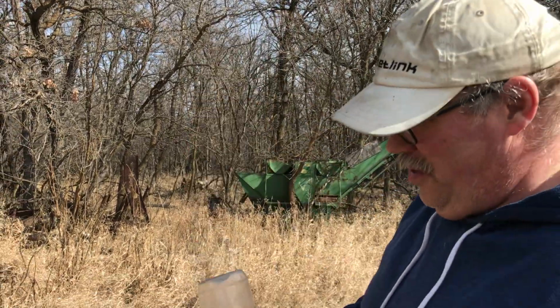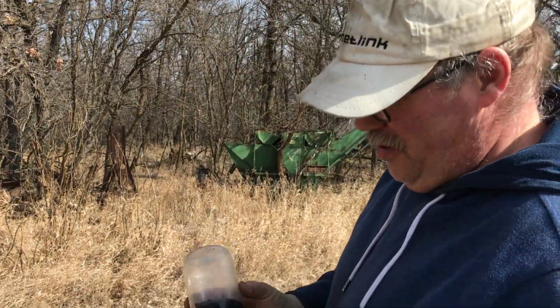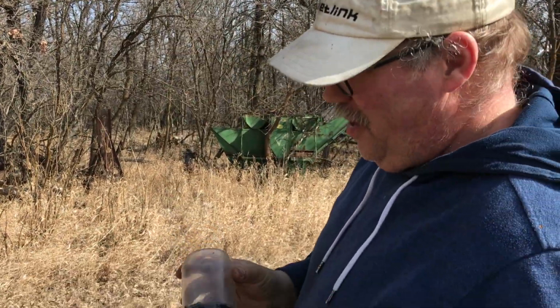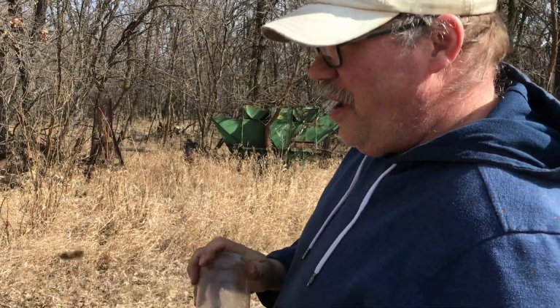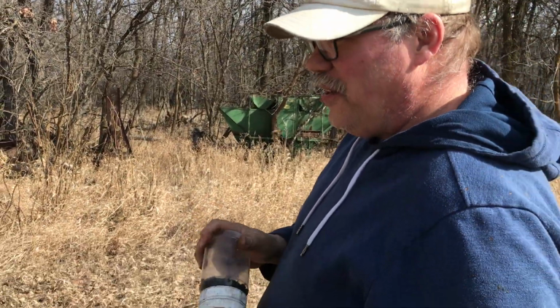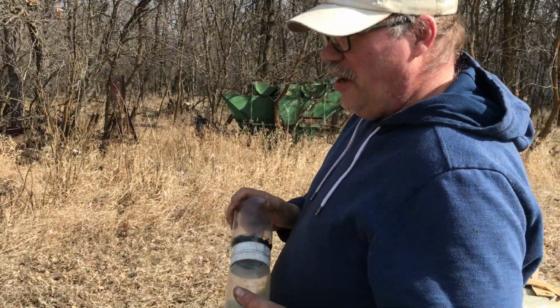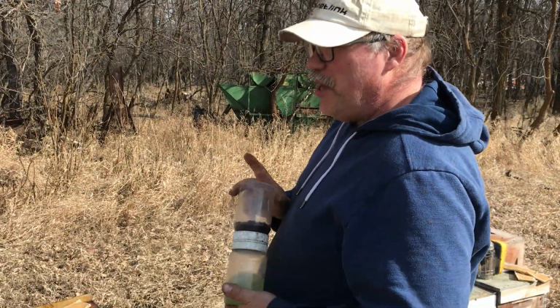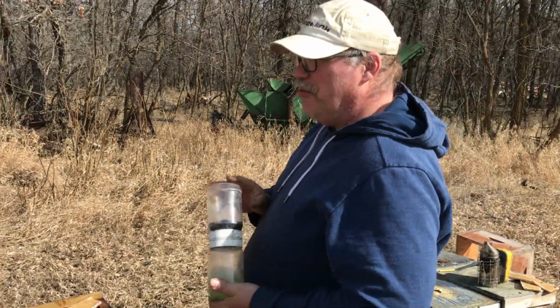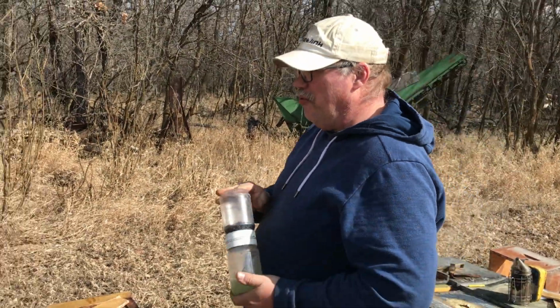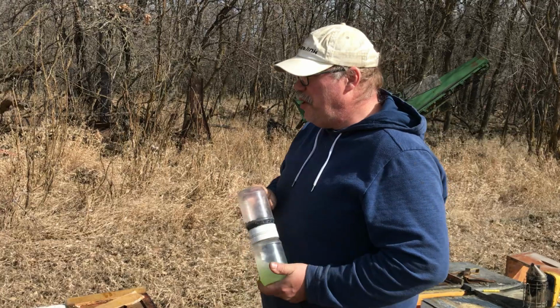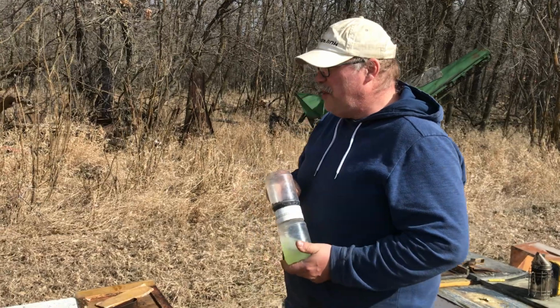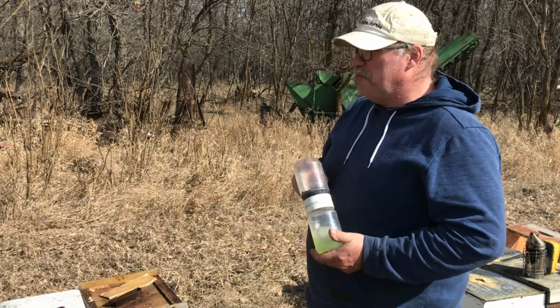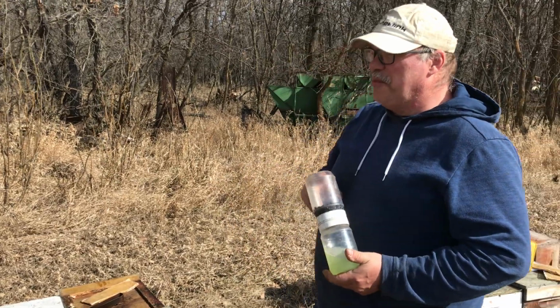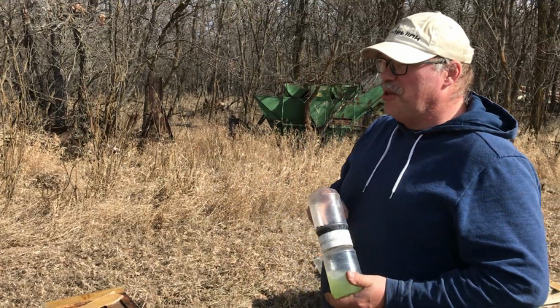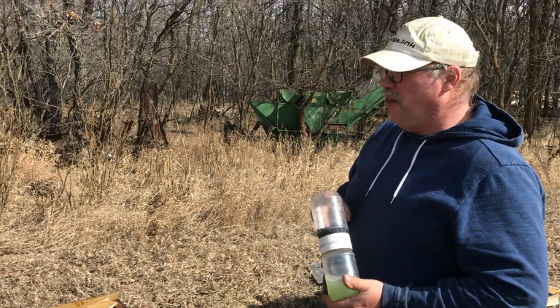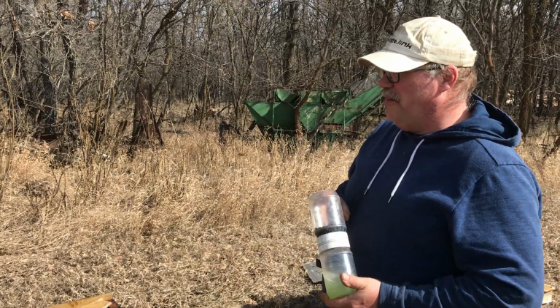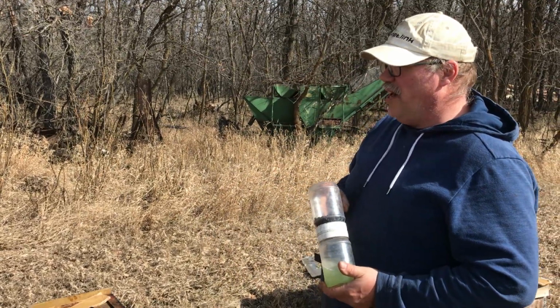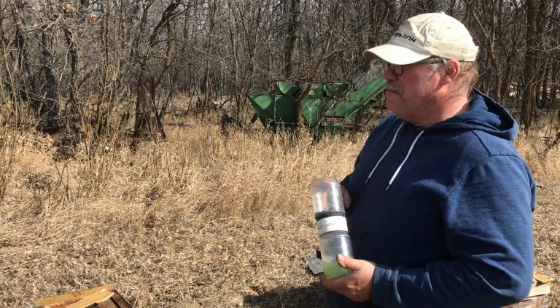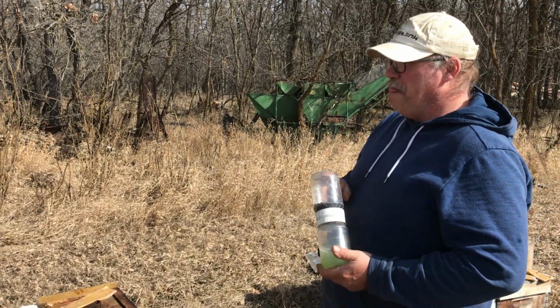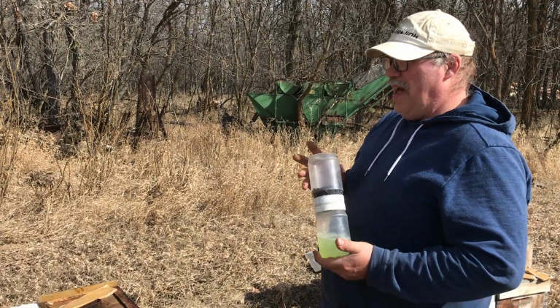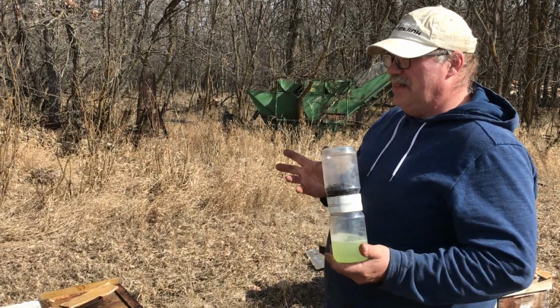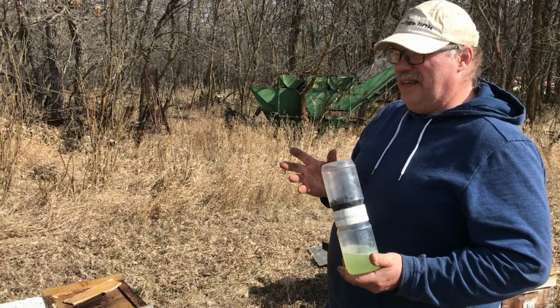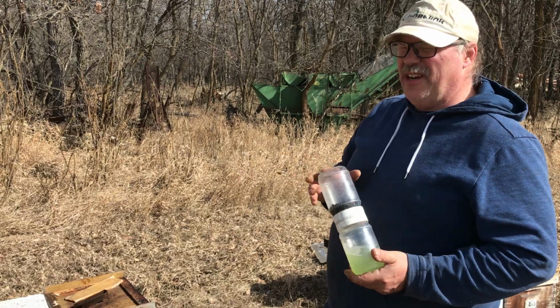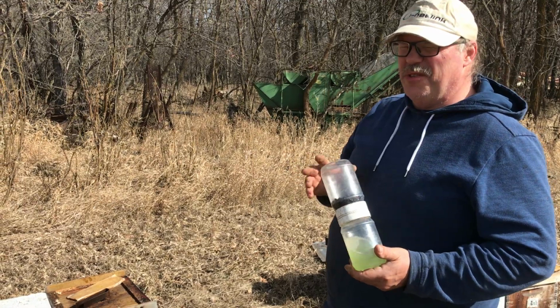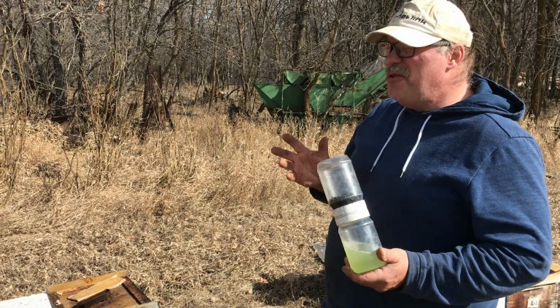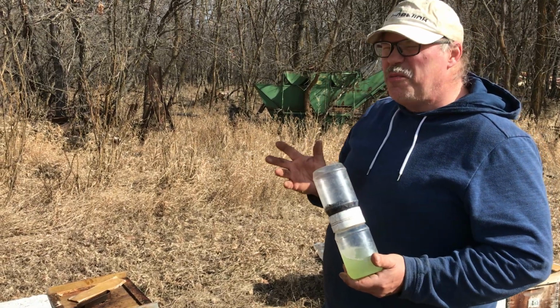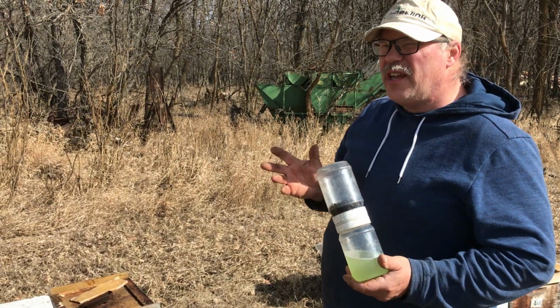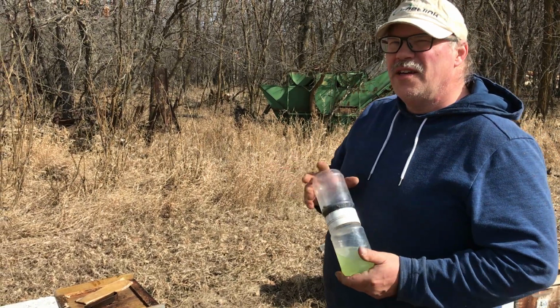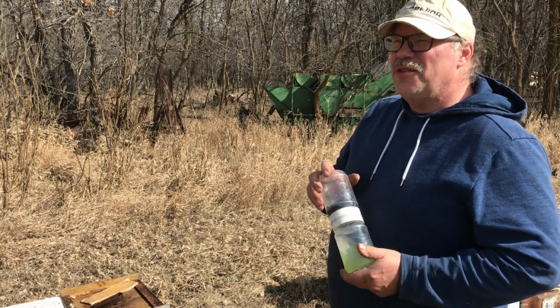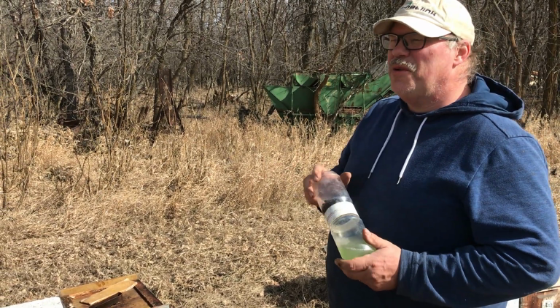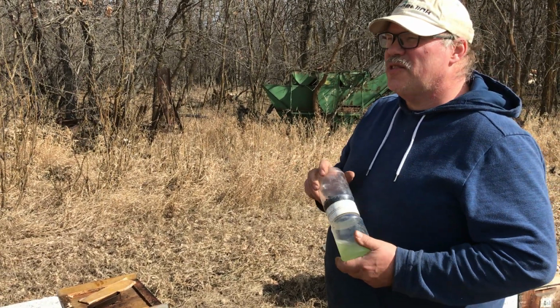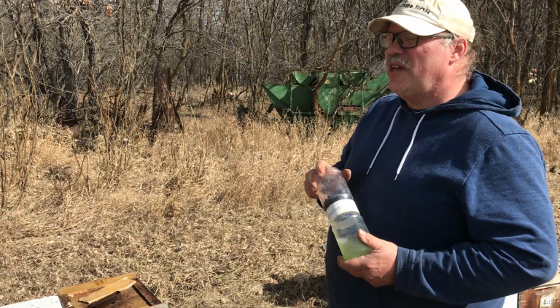I think we applied those HopGuard strips to hives that had about two or three percent — two or three mites in a shake.